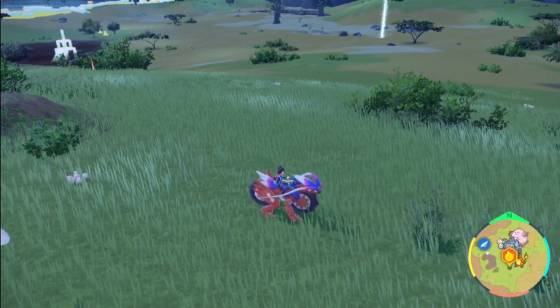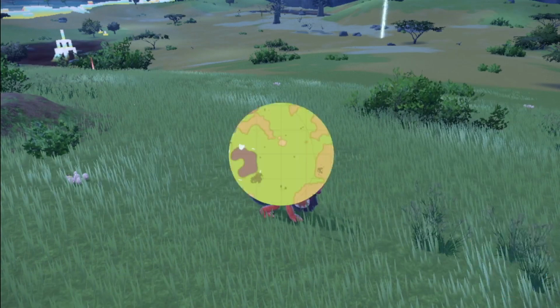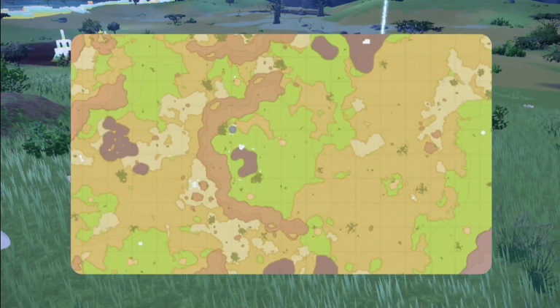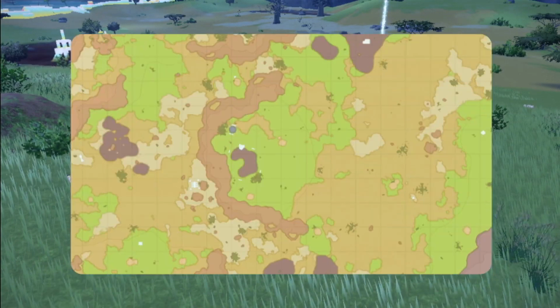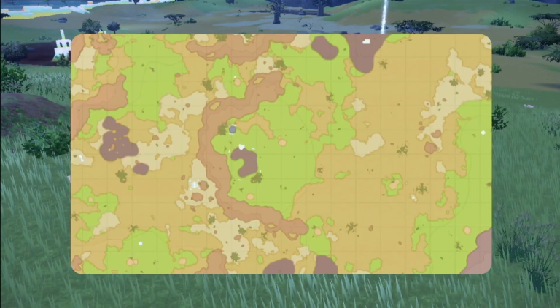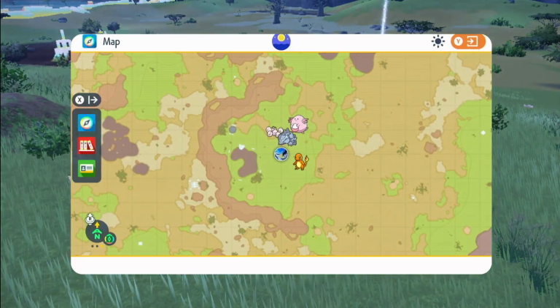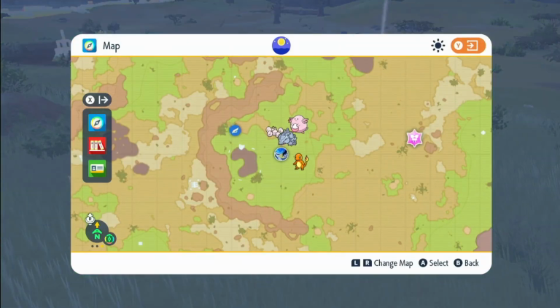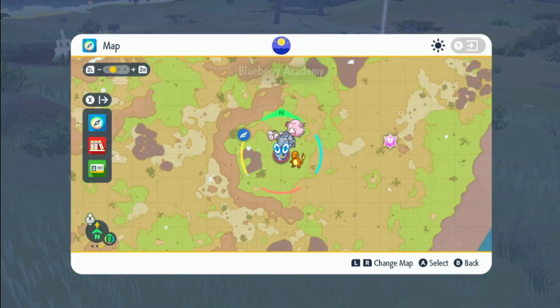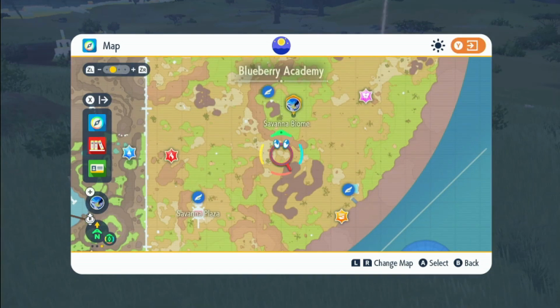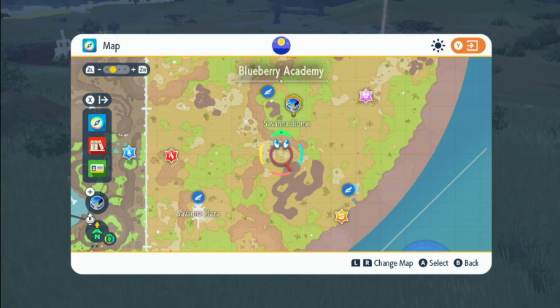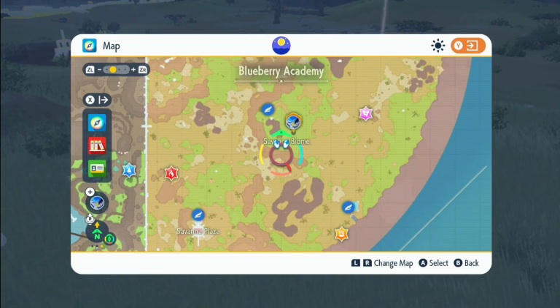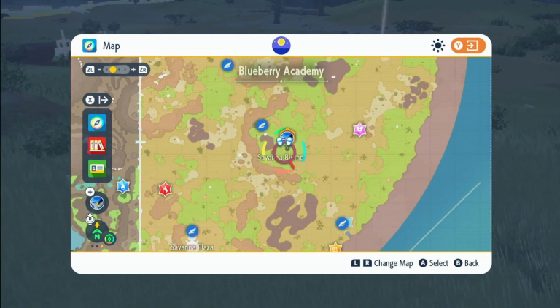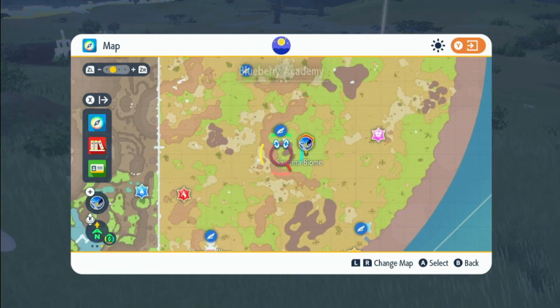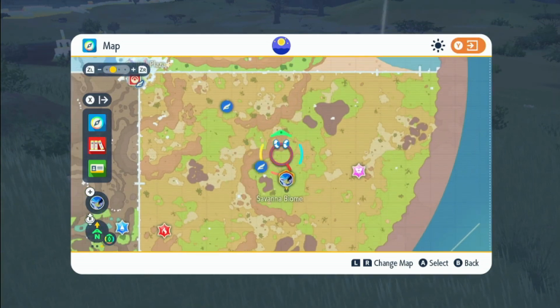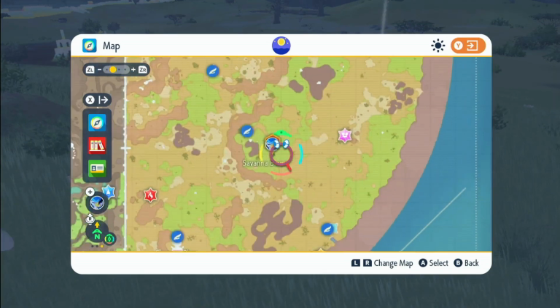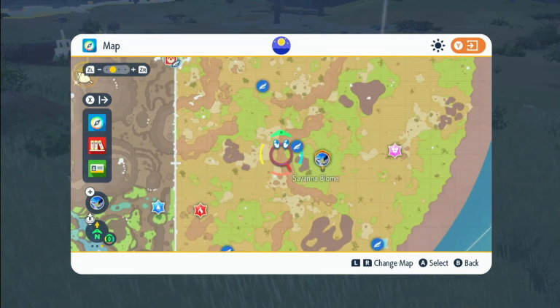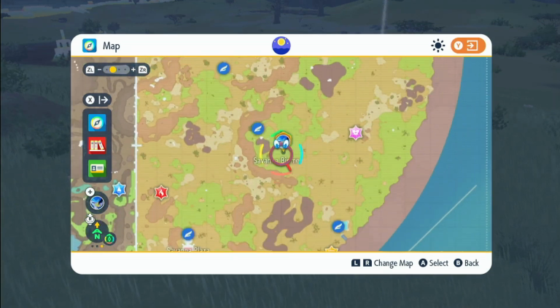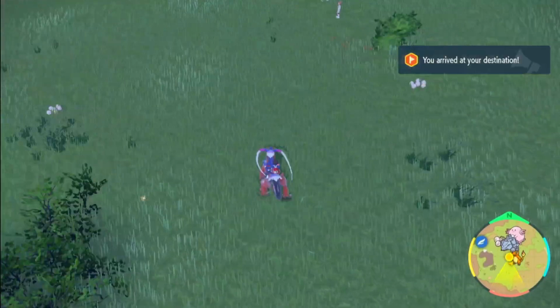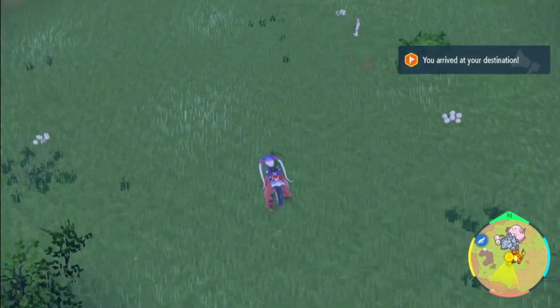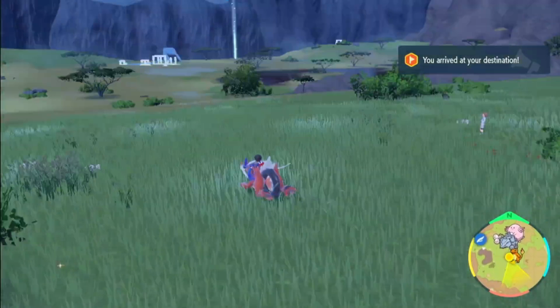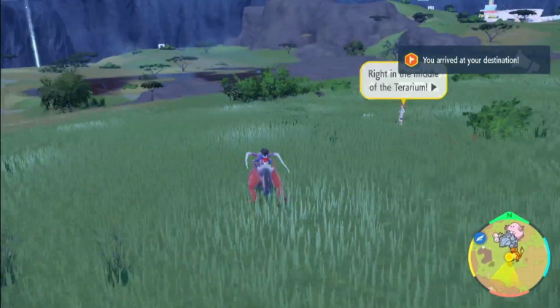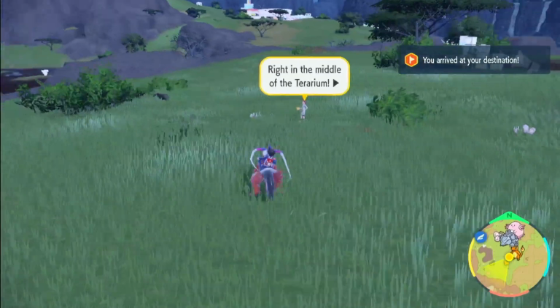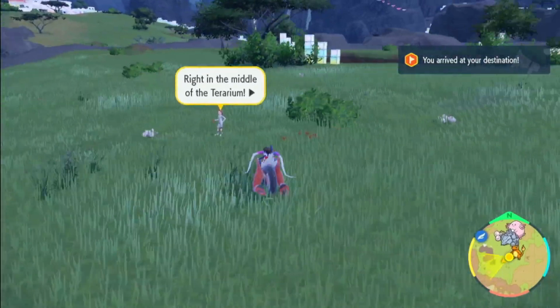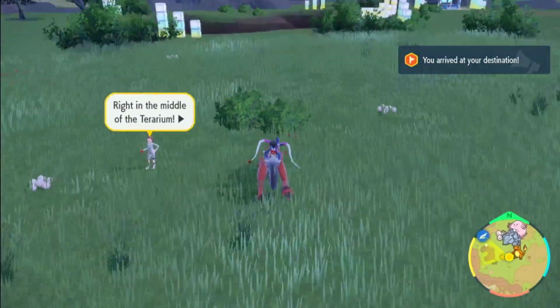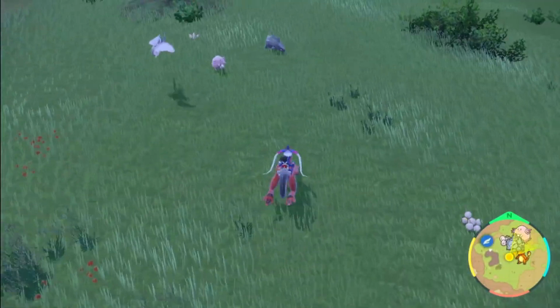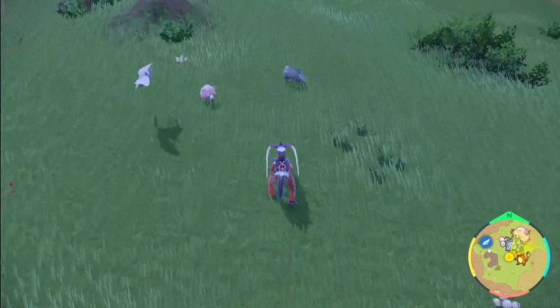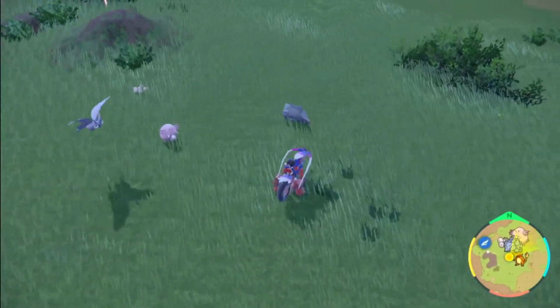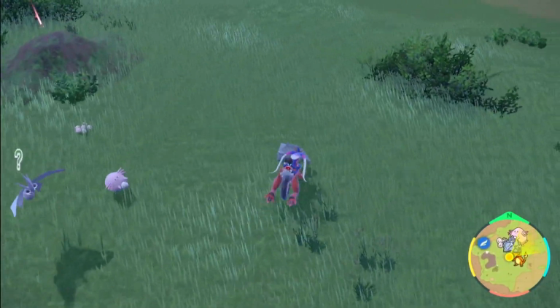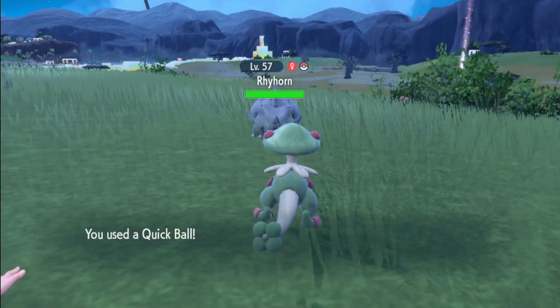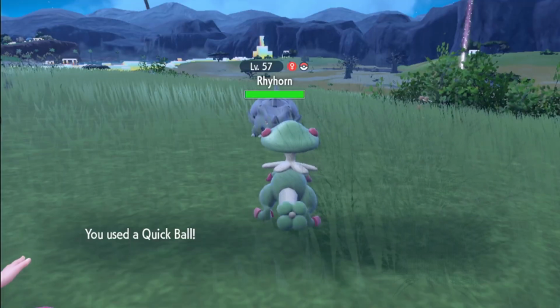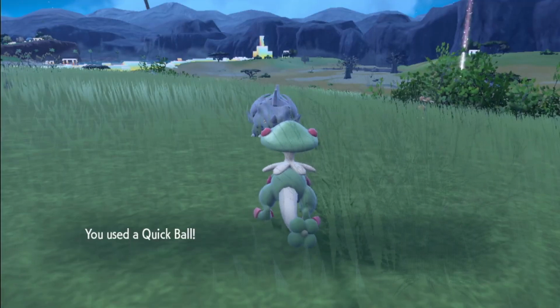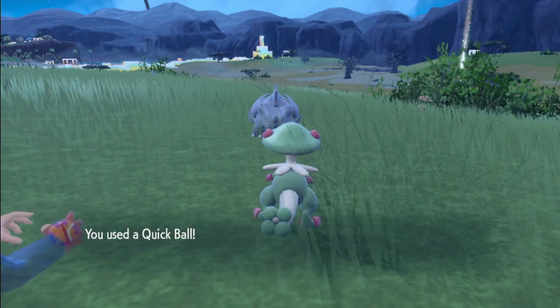To get Raihan, you're going to go to the bottom right corner of the map, be in the Savannah biome, go around the middle right here, and then we're just going to be looking around until we see a Raihan. So there's one — found one straight away.